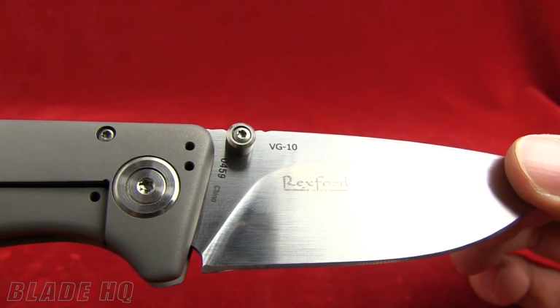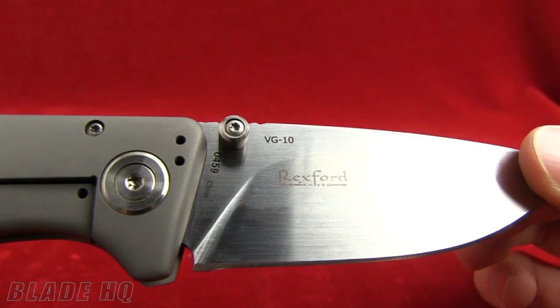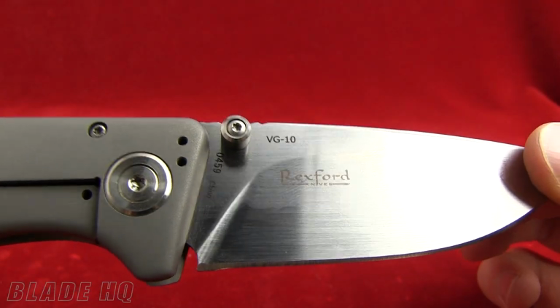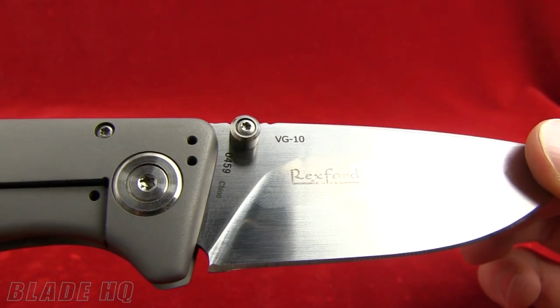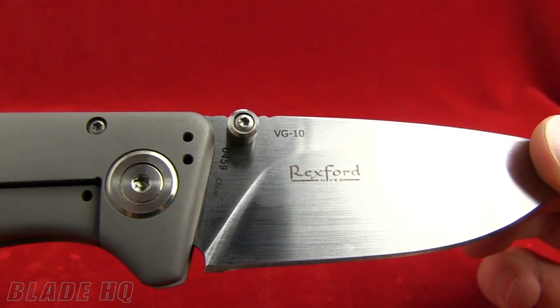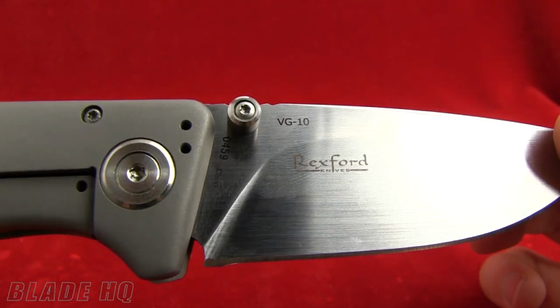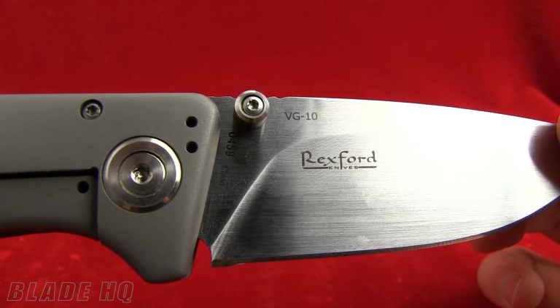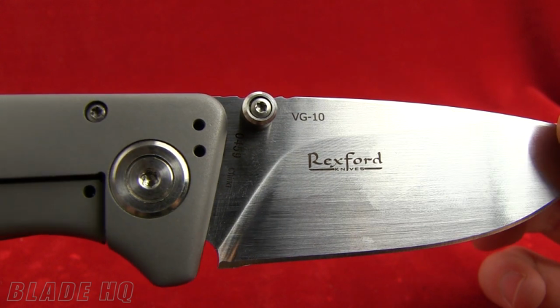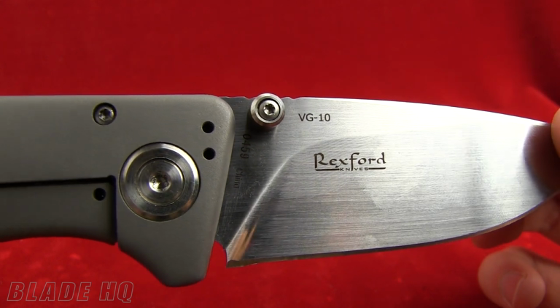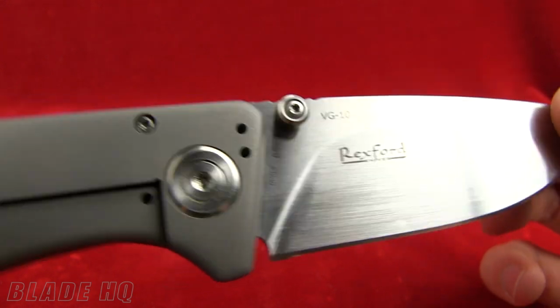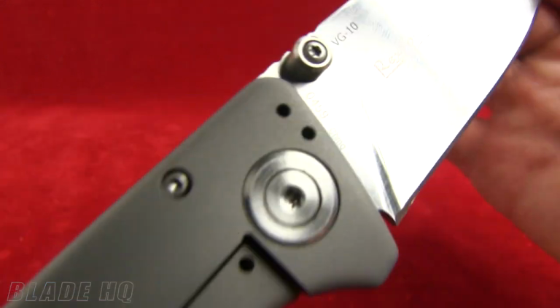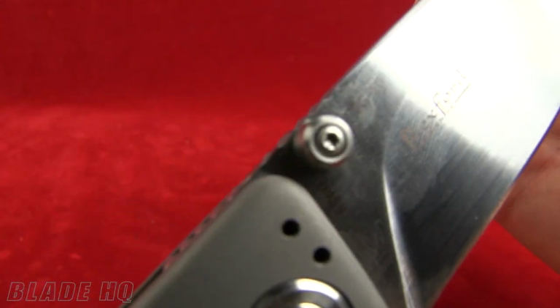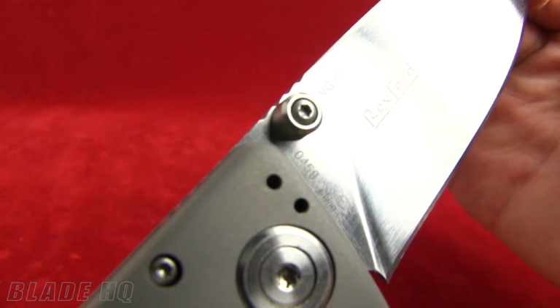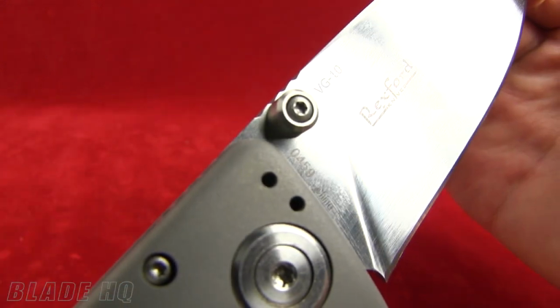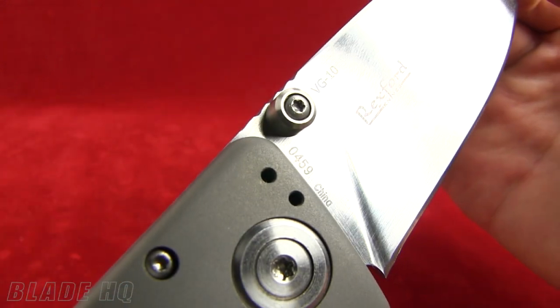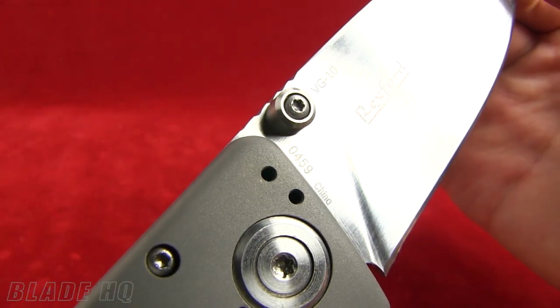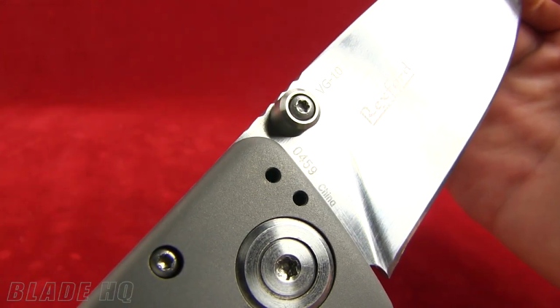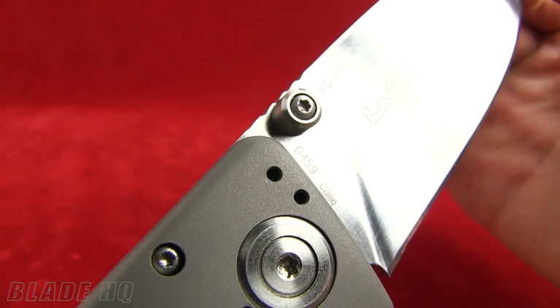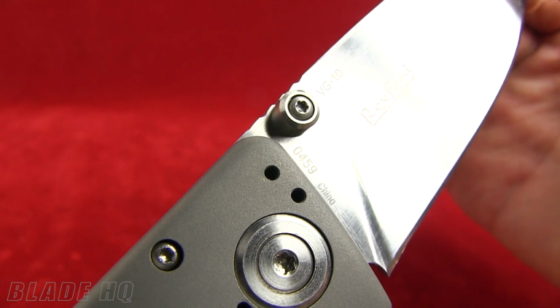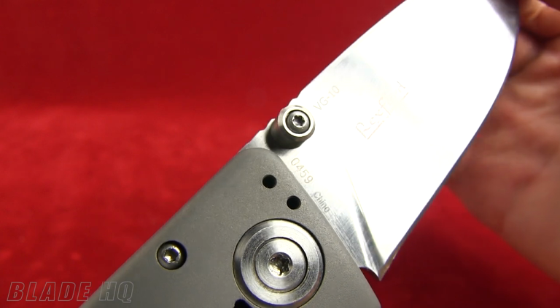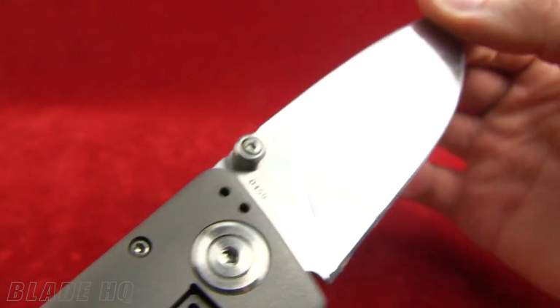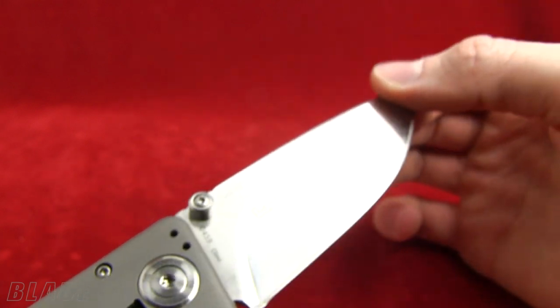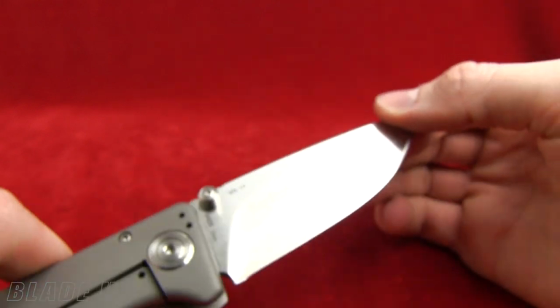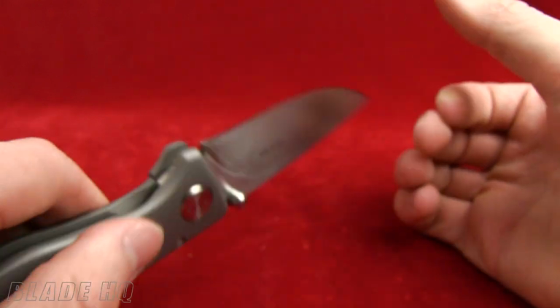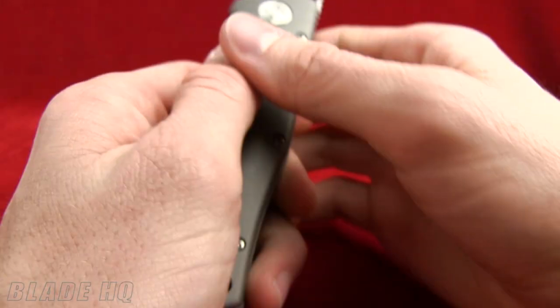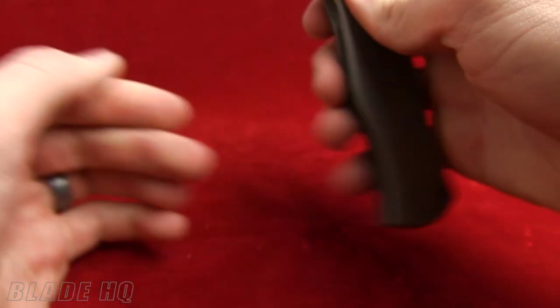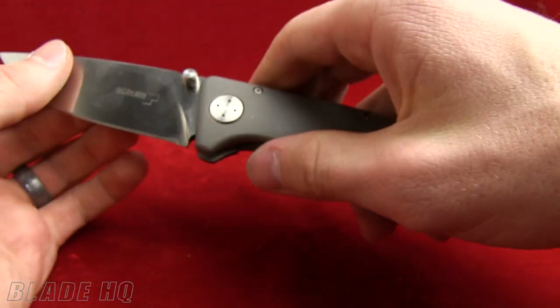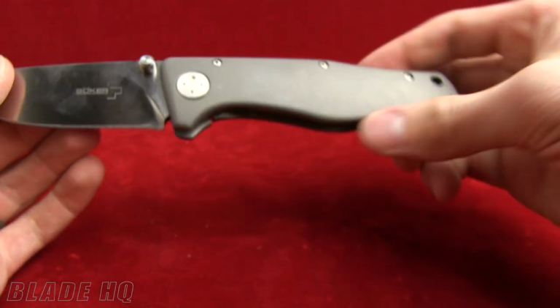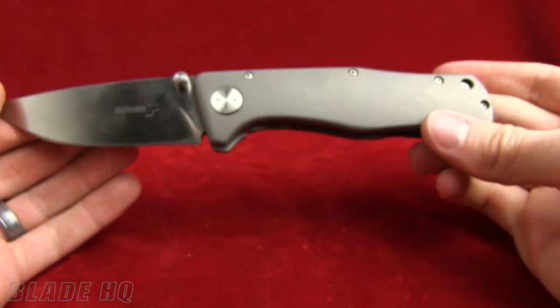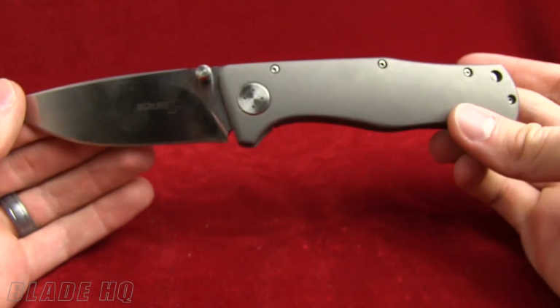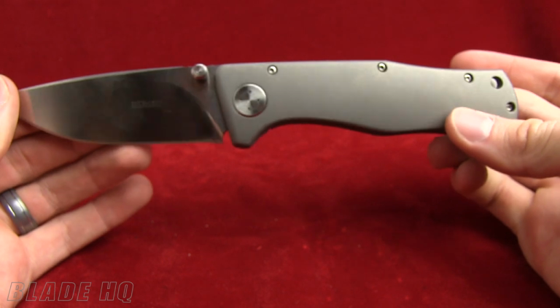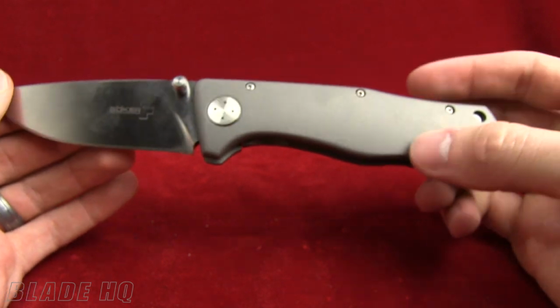This is a Todd Rexford design. It is made in China, but despite being made in China, it is a beautiful little knife.